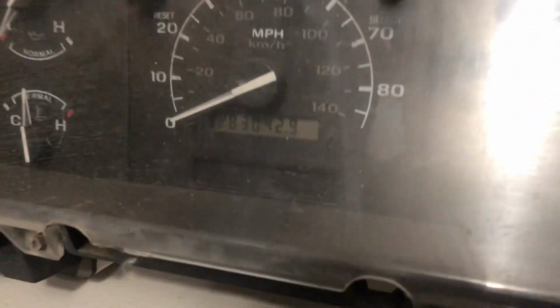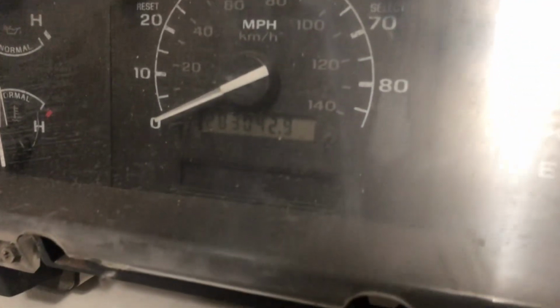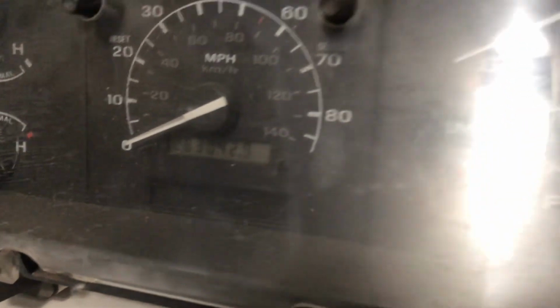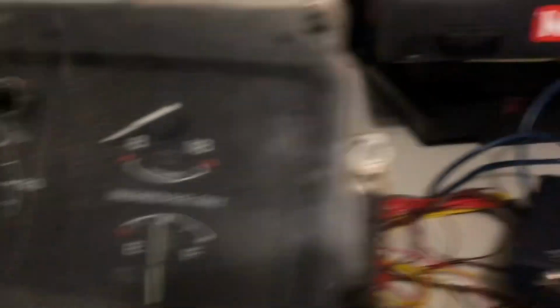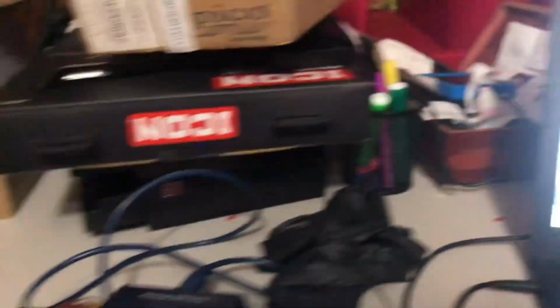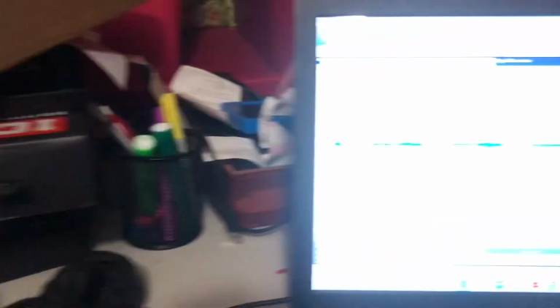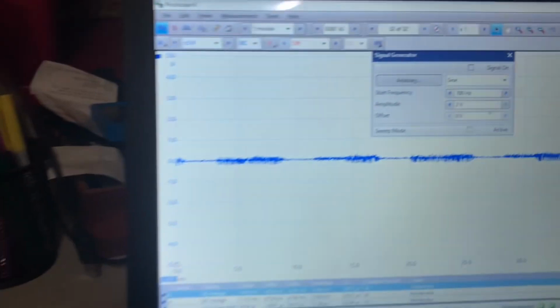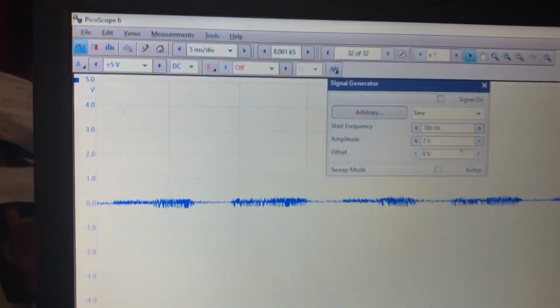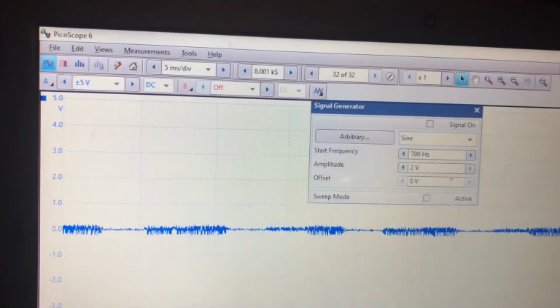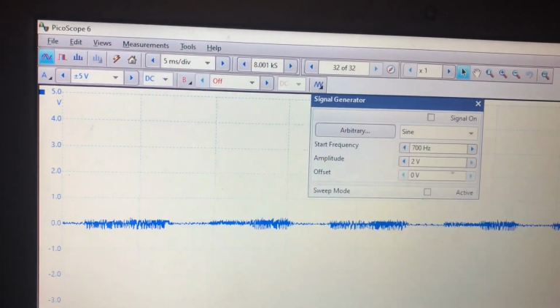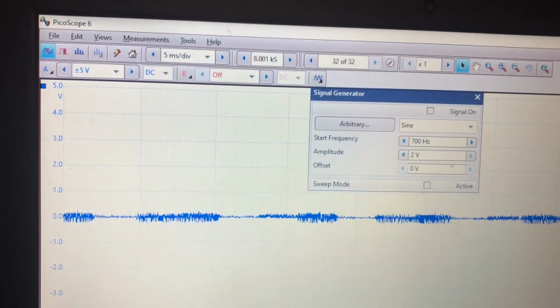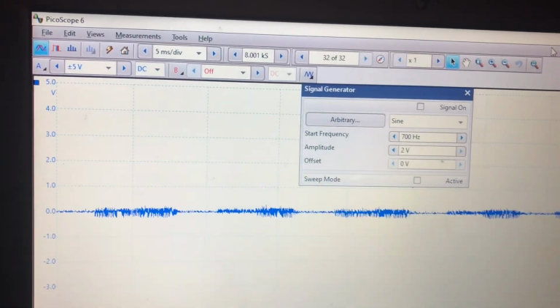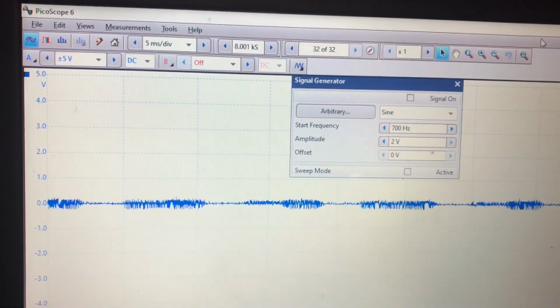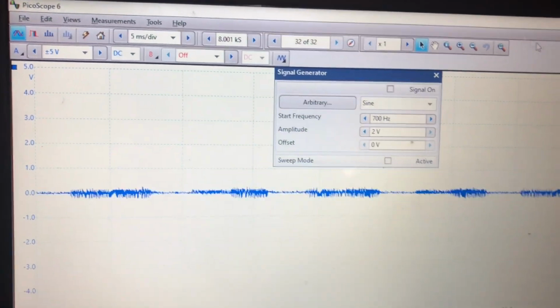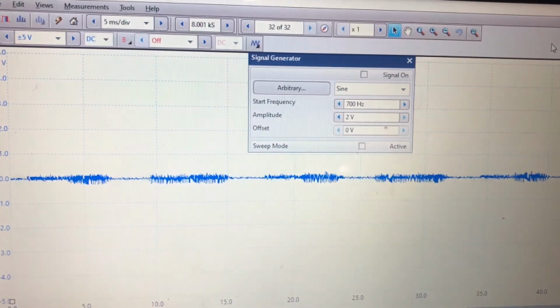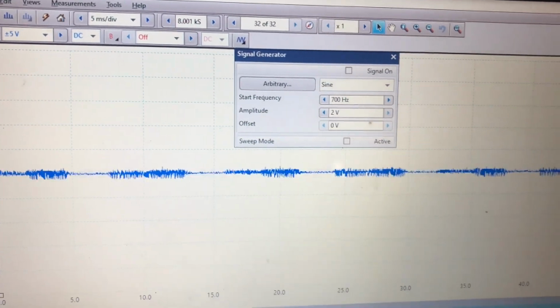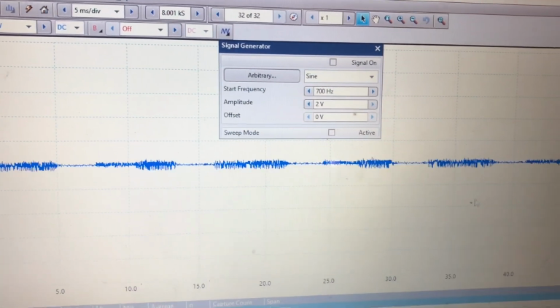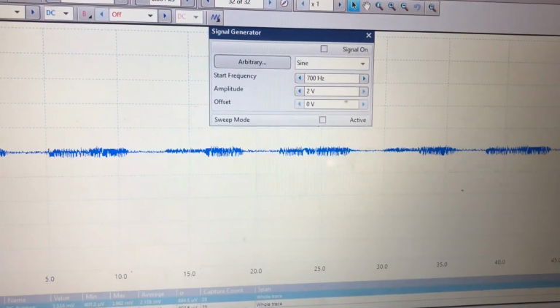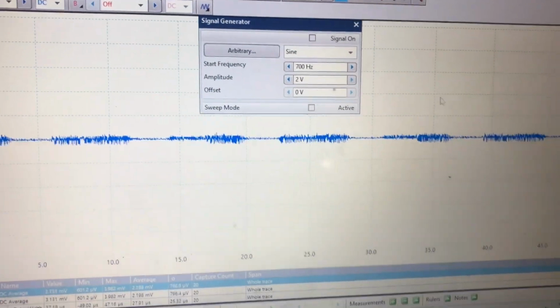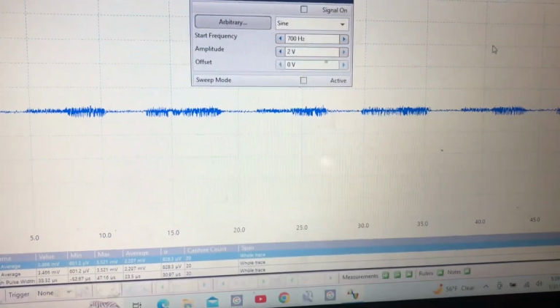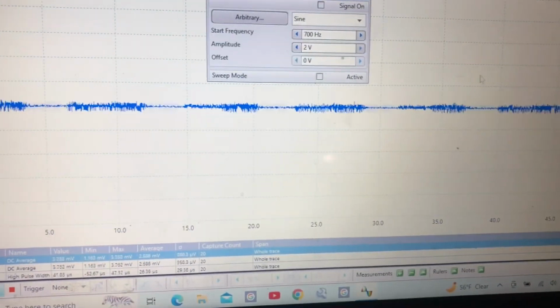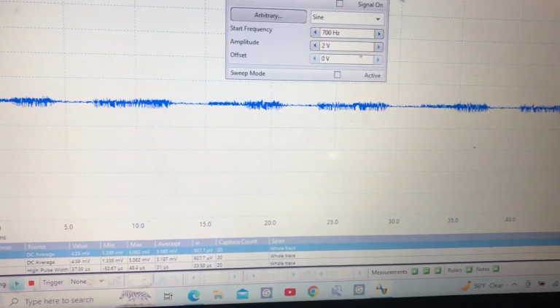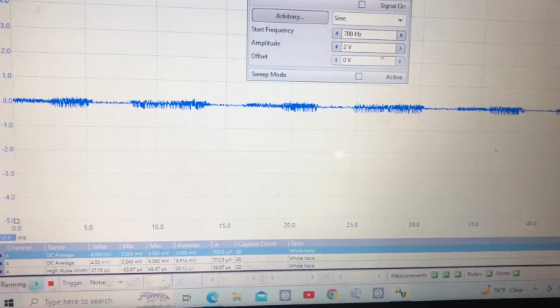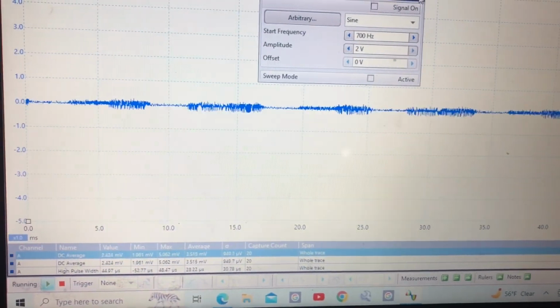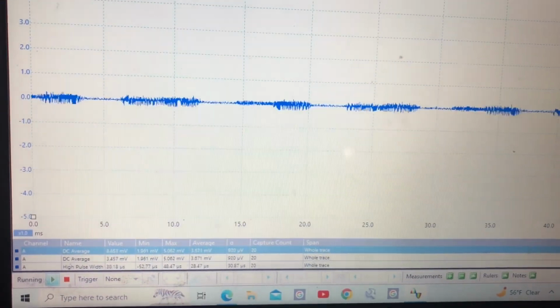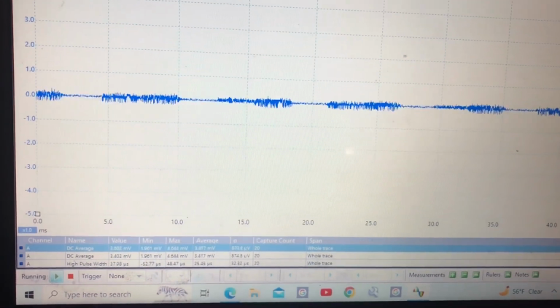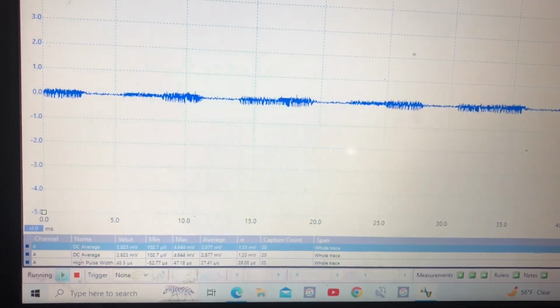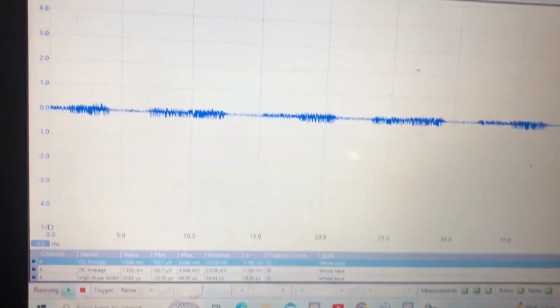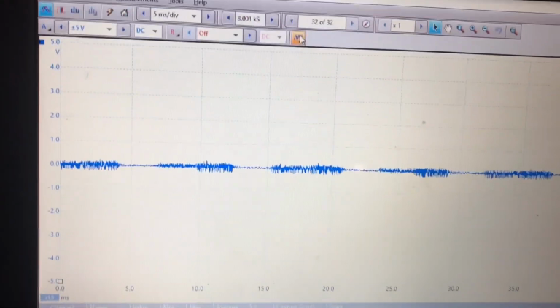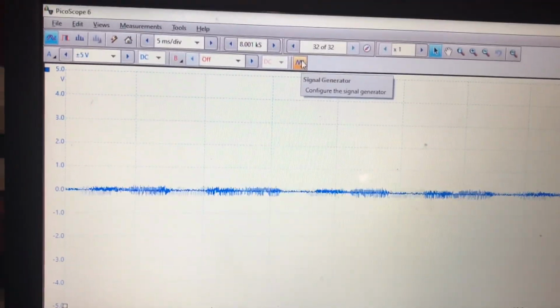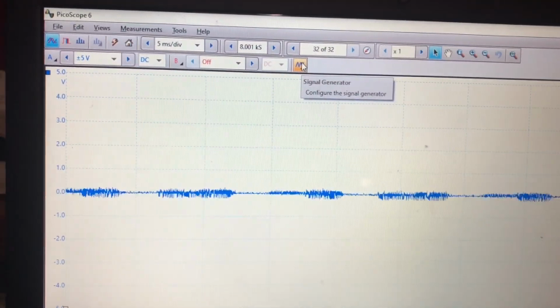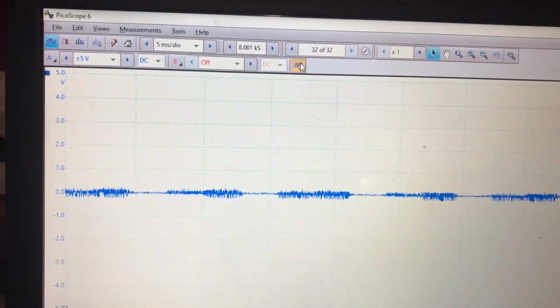The cluster is on now. We're at zero miles an hour. On my laptop I have PicoScope 6, which I've downloaded for free from PicoScope. I've got the signal generator box here.